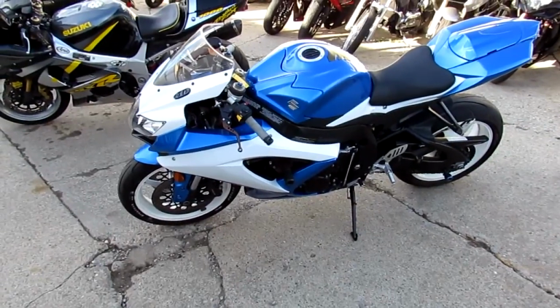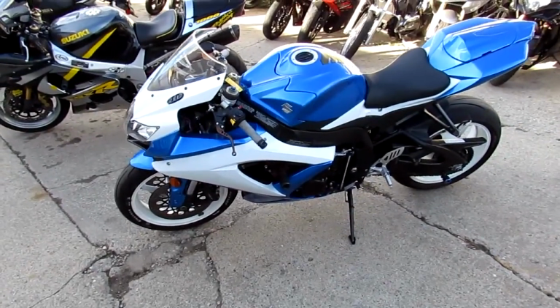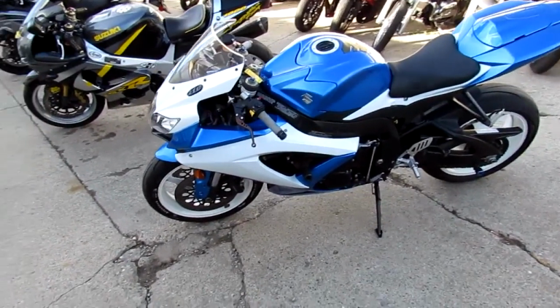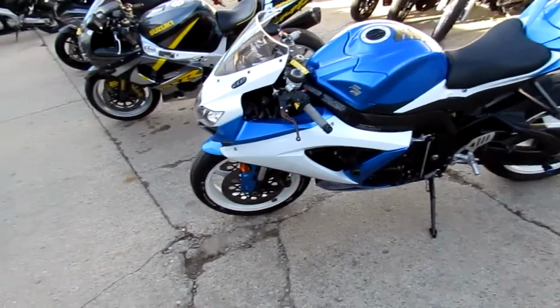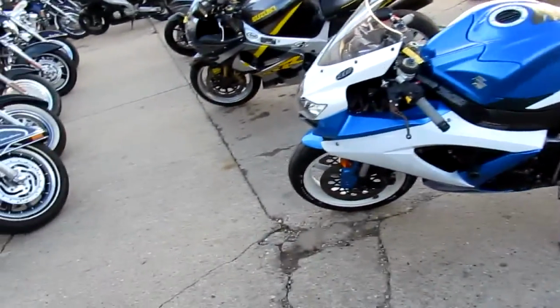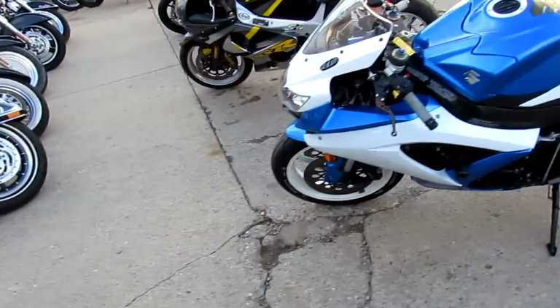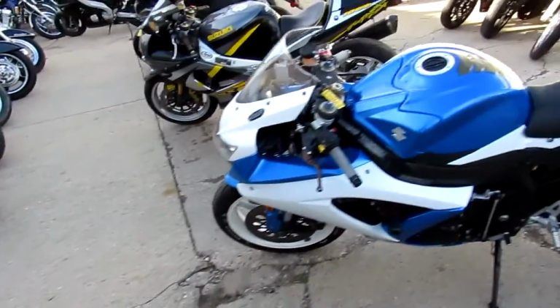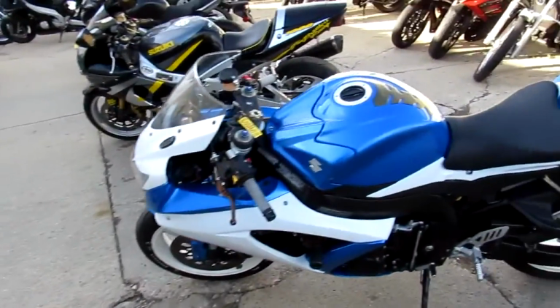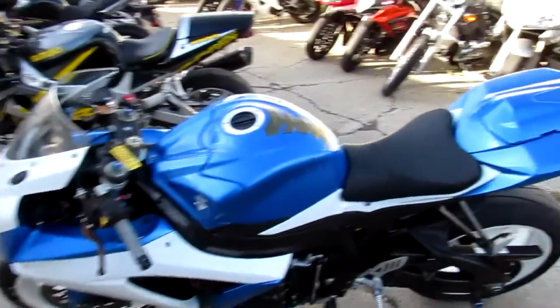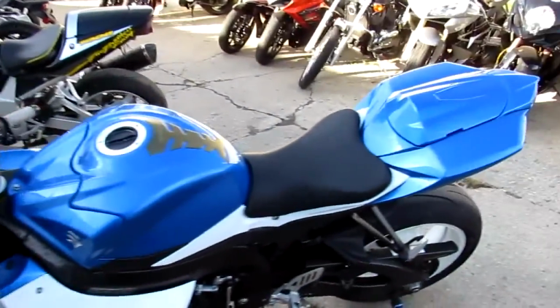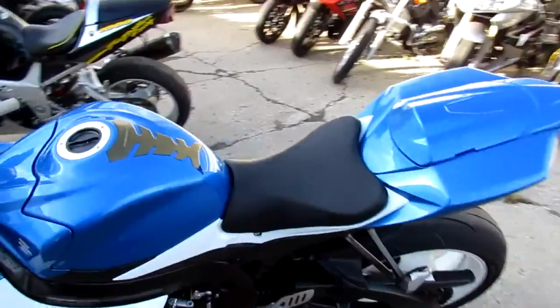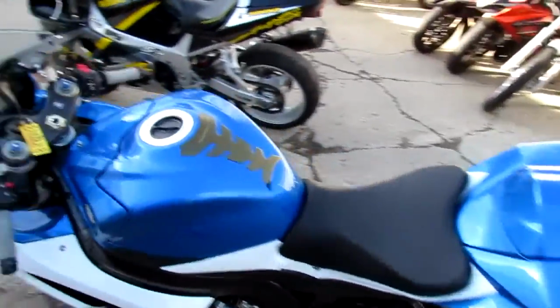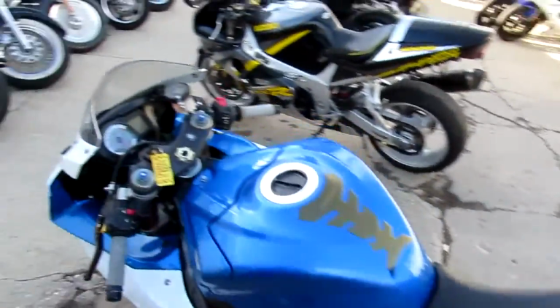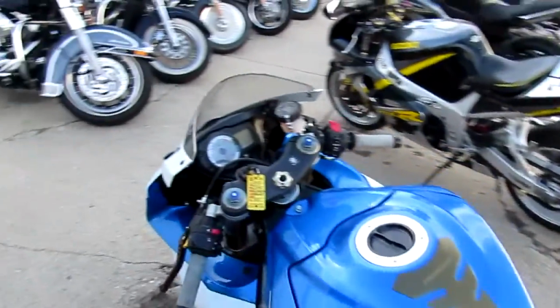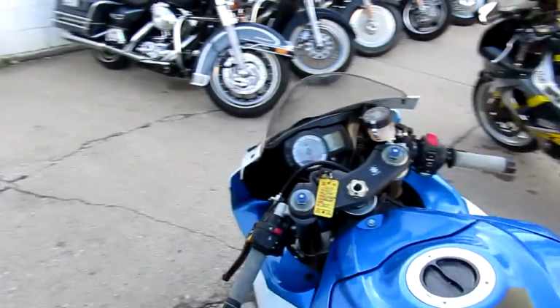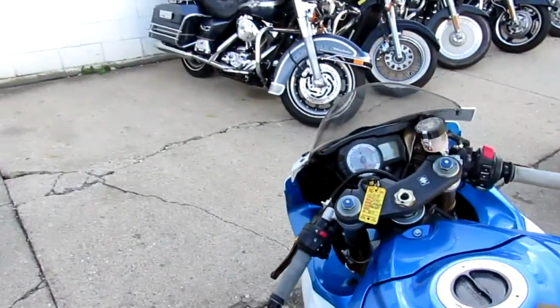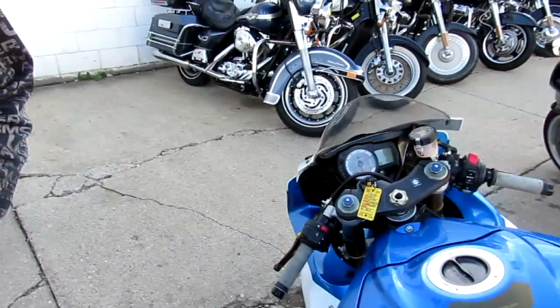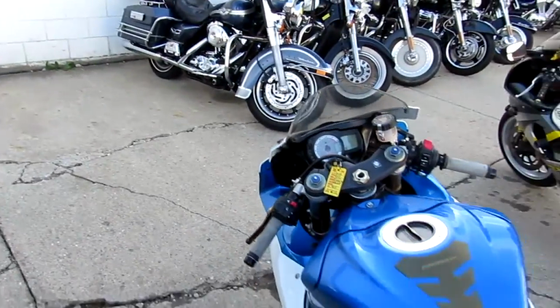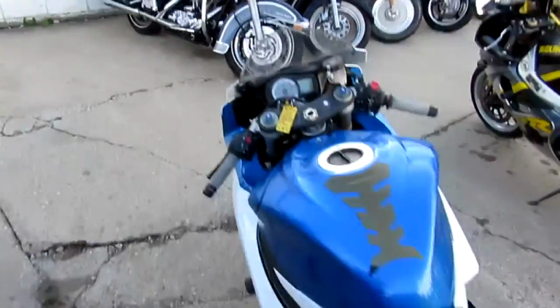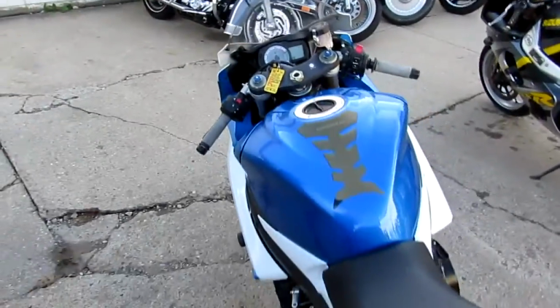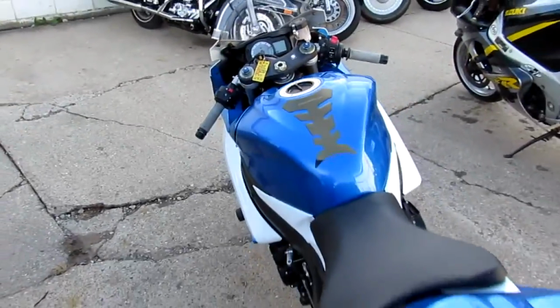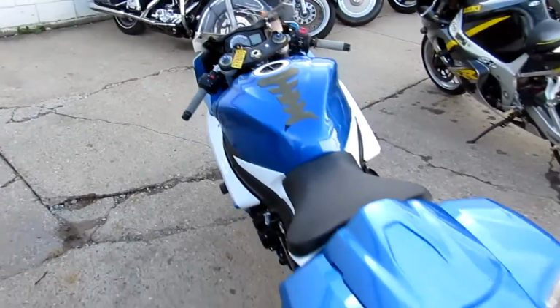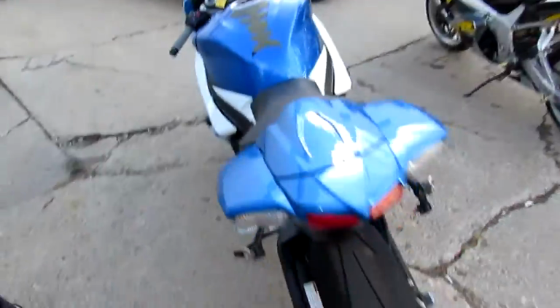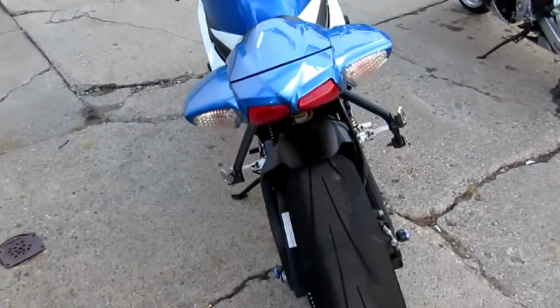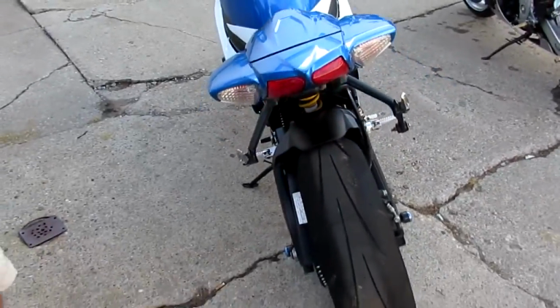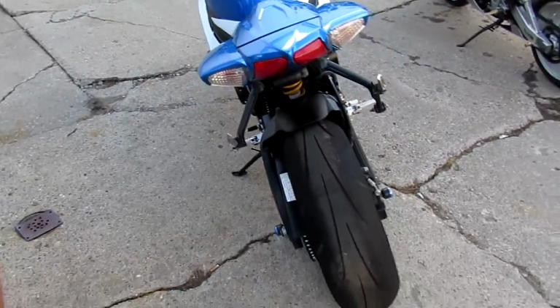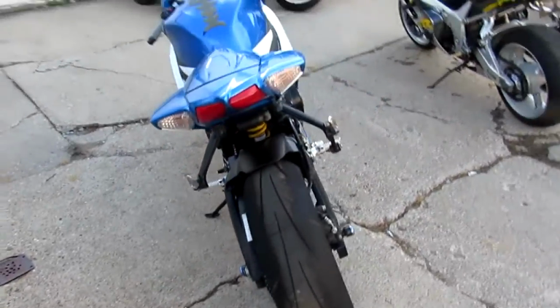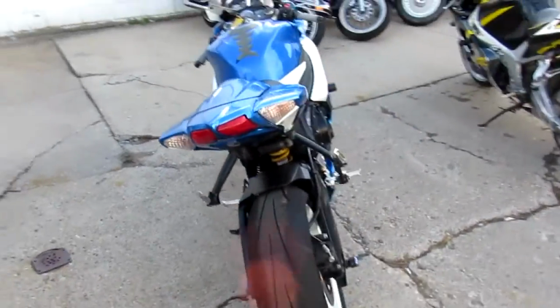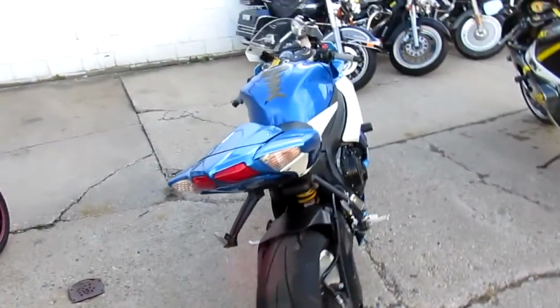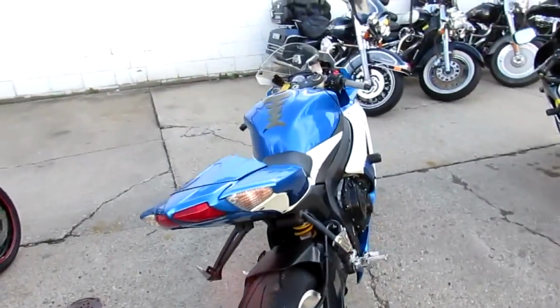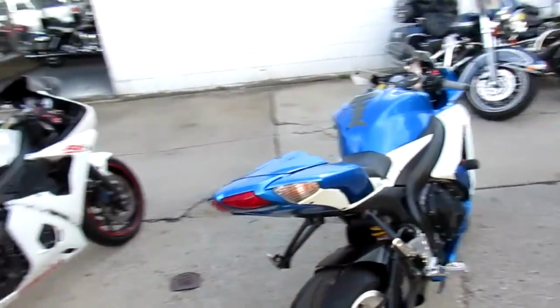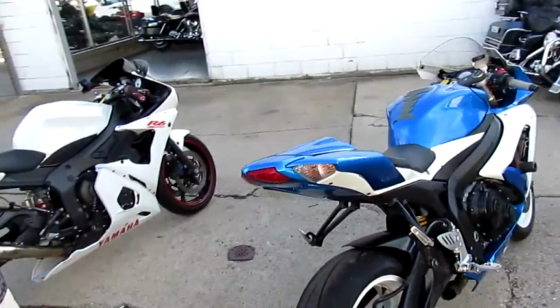Good morning everyone, it's Chad and Andrew at Approval Powersports doing some videos on our used sport bikes. We just got another load of them in. We're sitting on about 450 used bikes right now. We got guaranteed financing, we got lease programs, and we got a nice one.